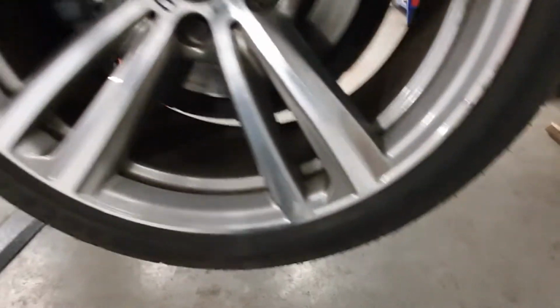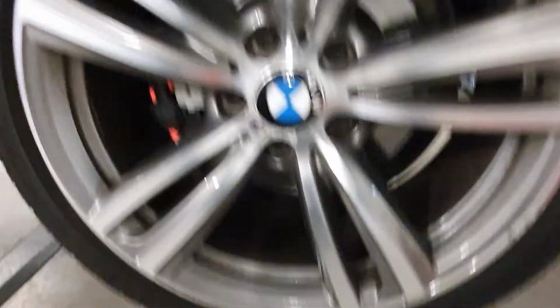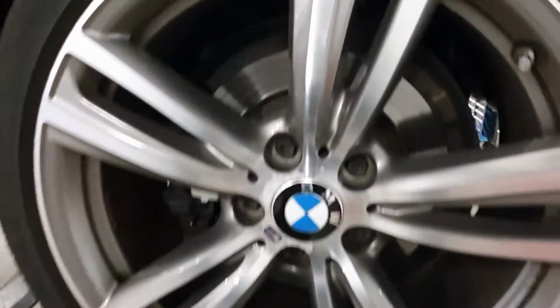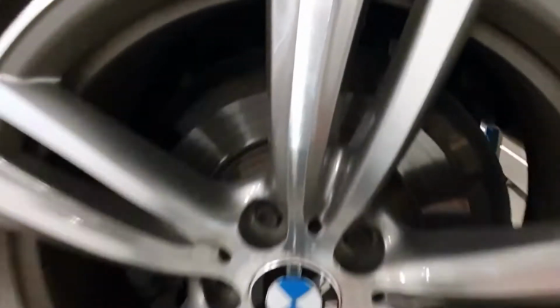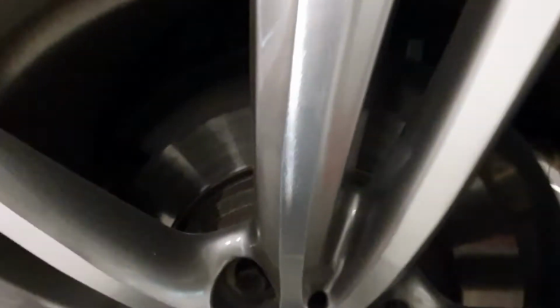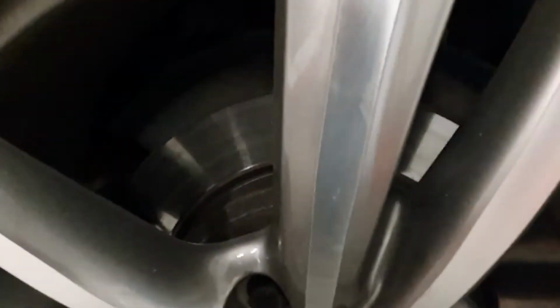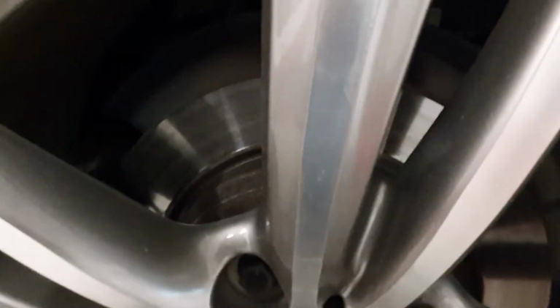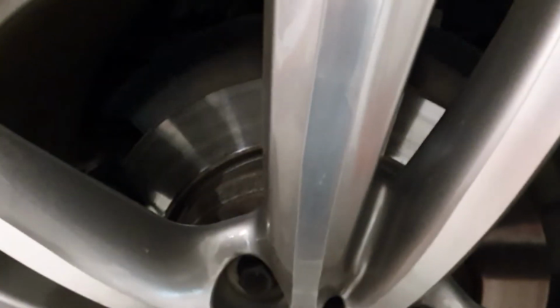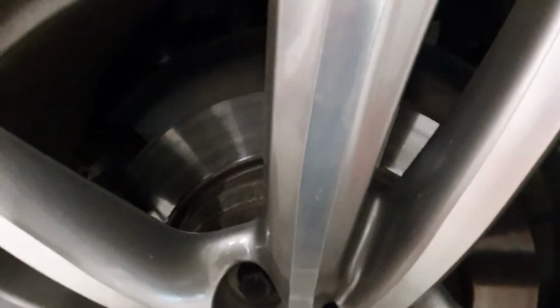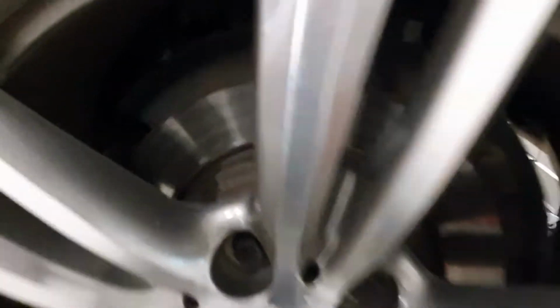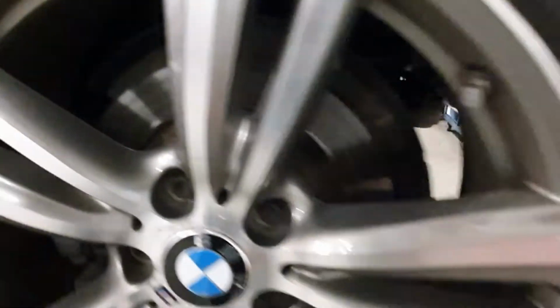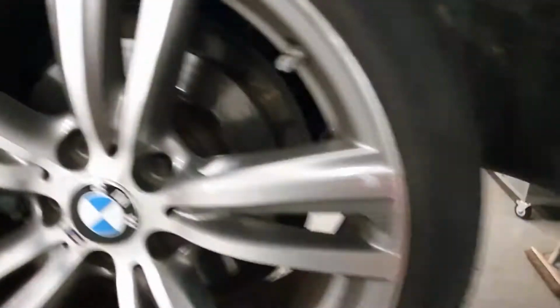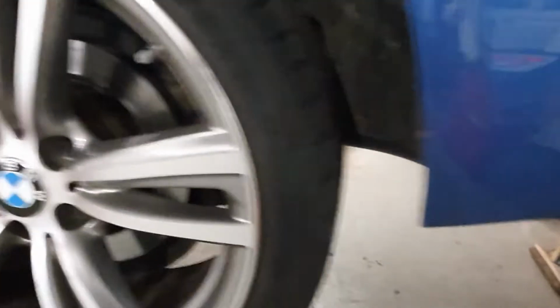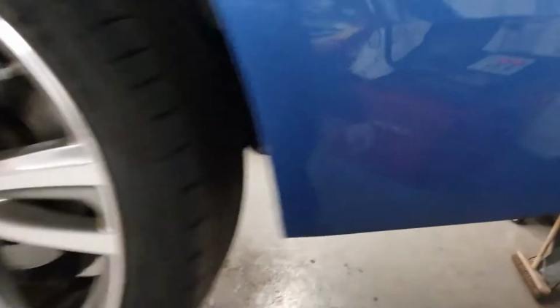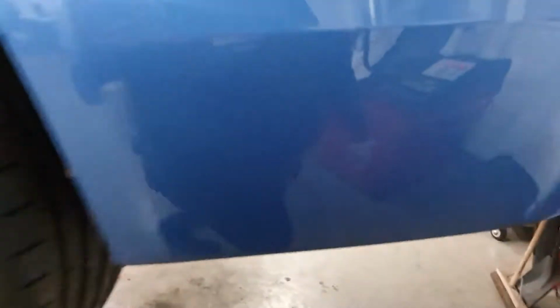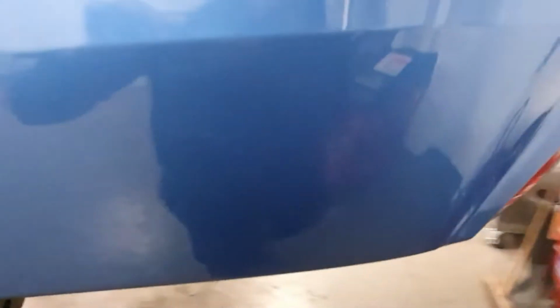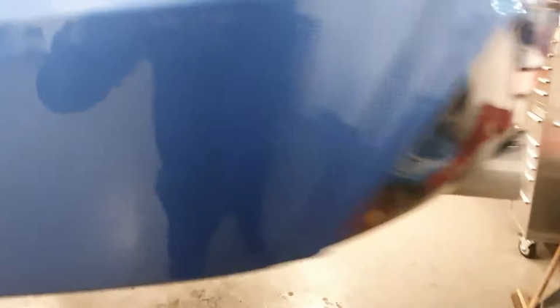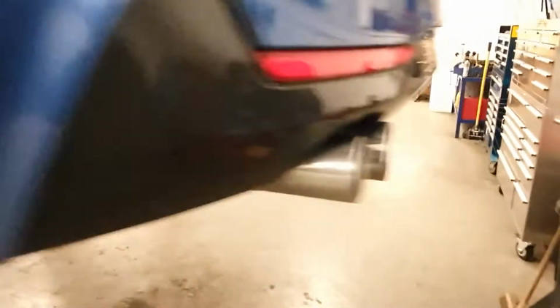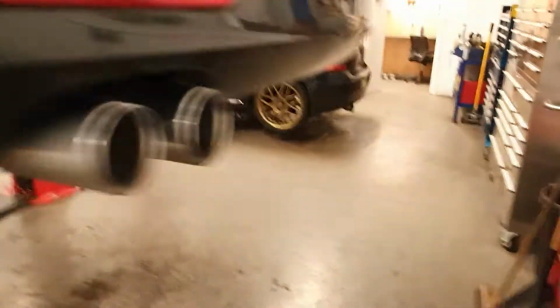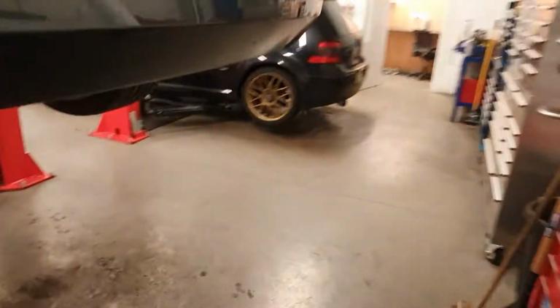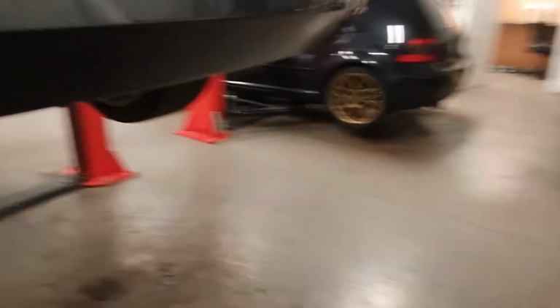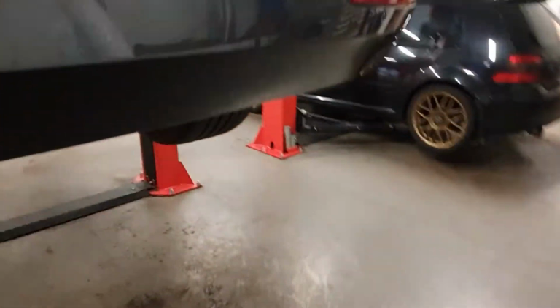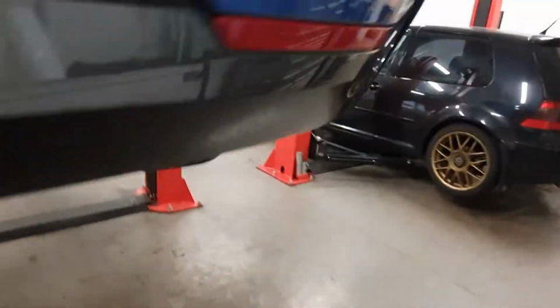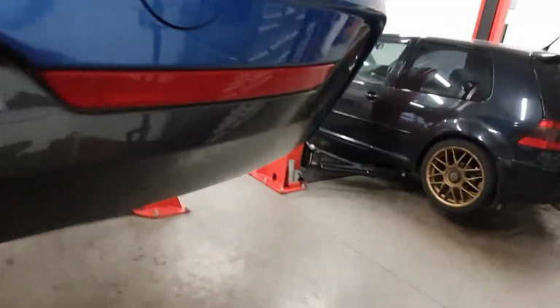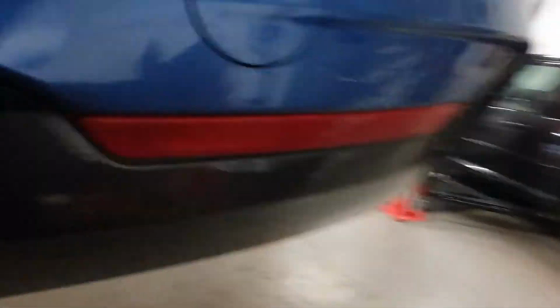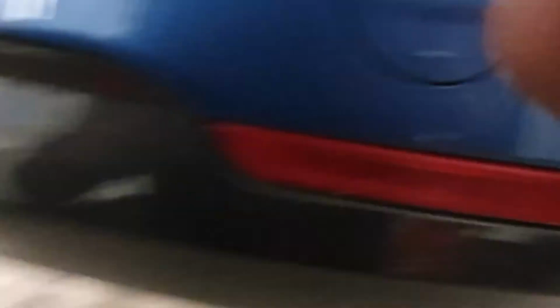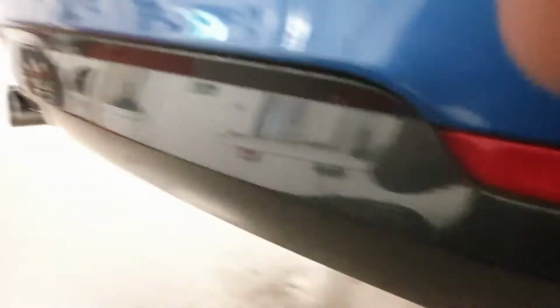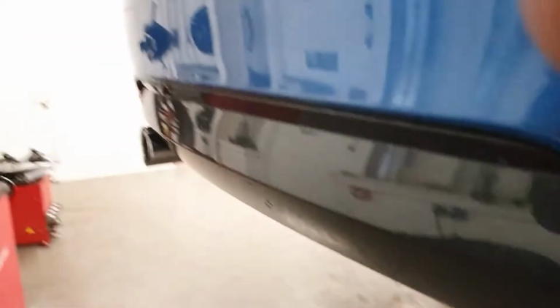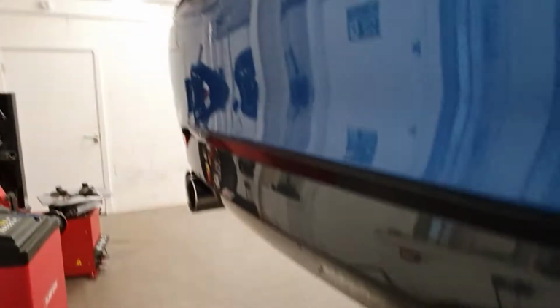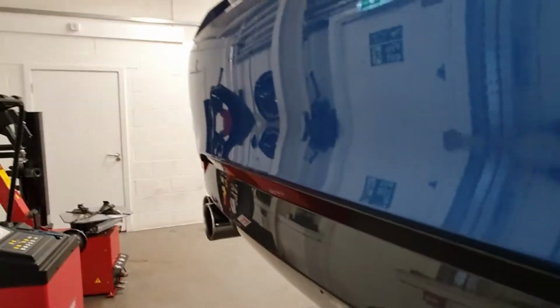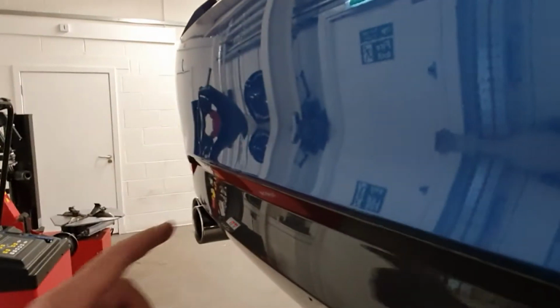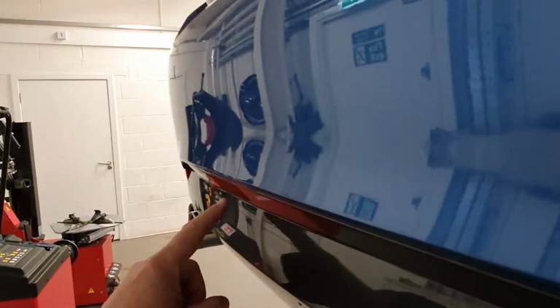Rear pads are low and need to be replaced. You can see the marks on the bumper.